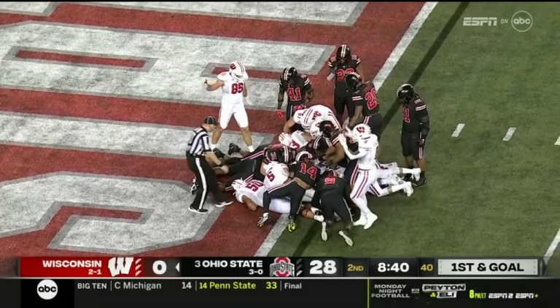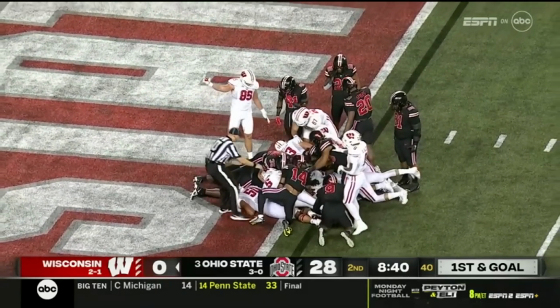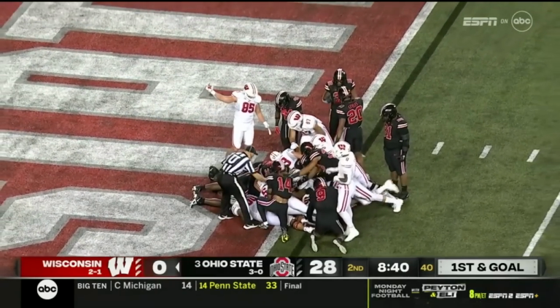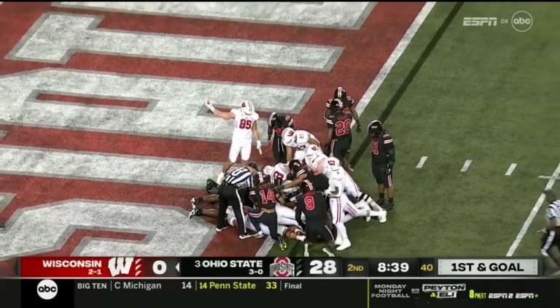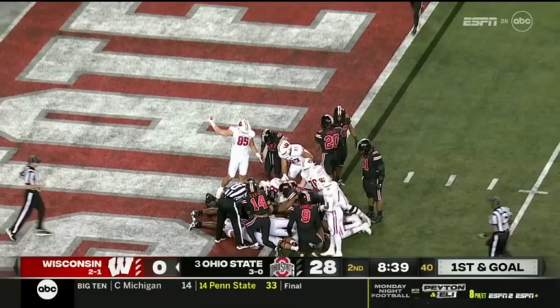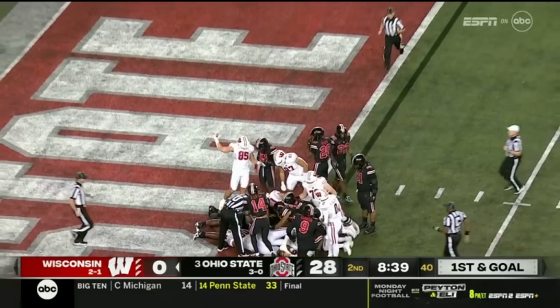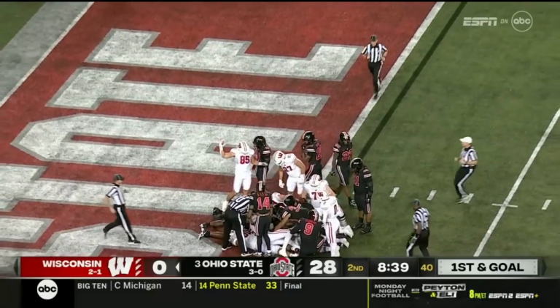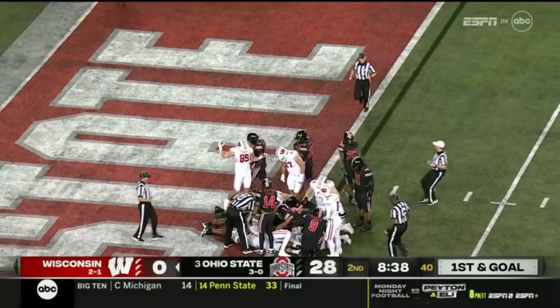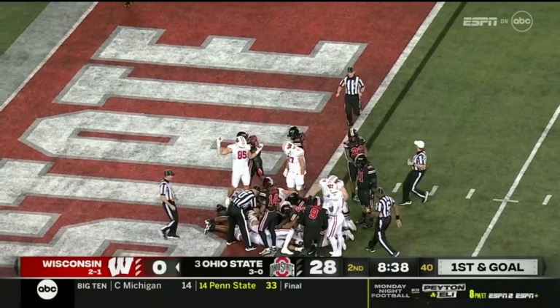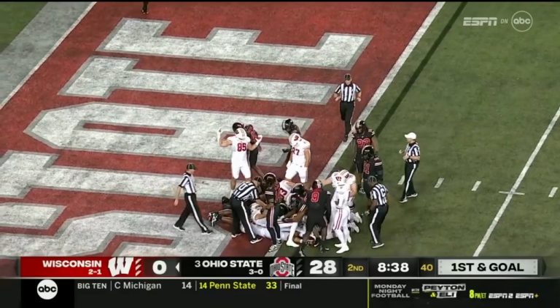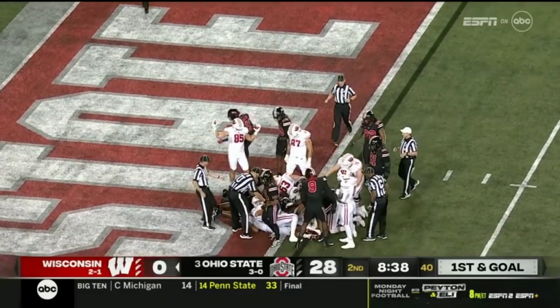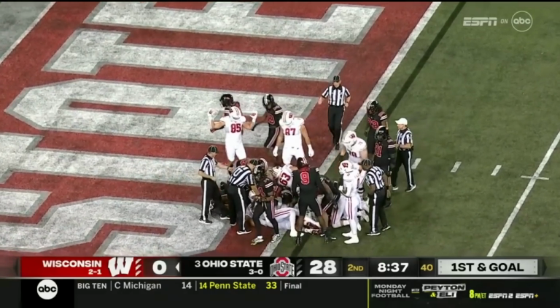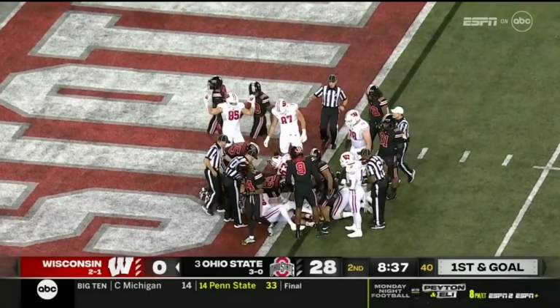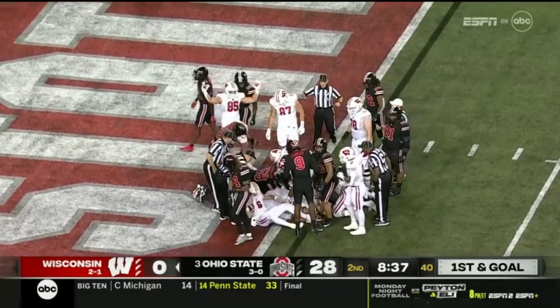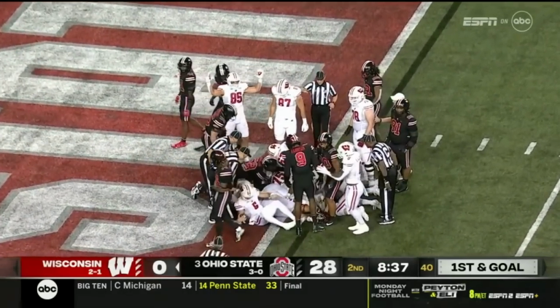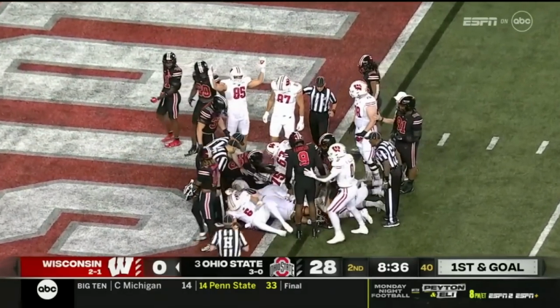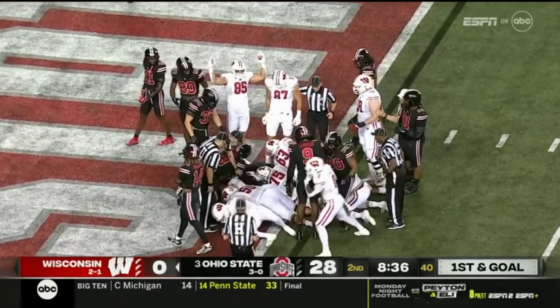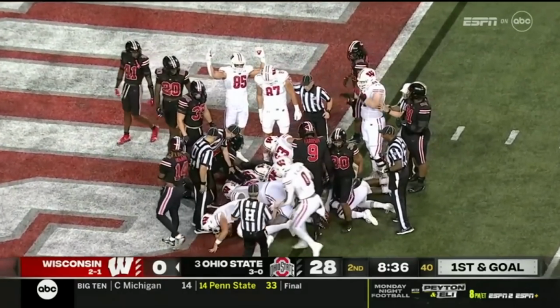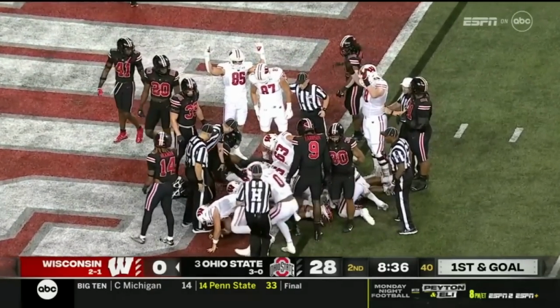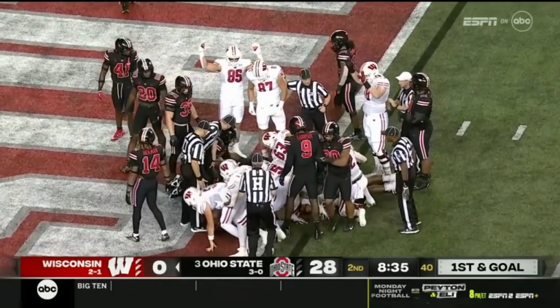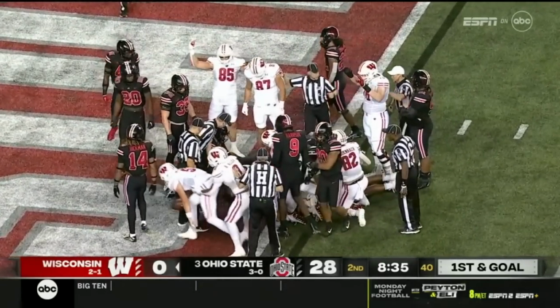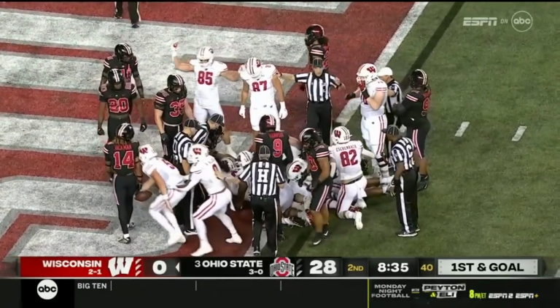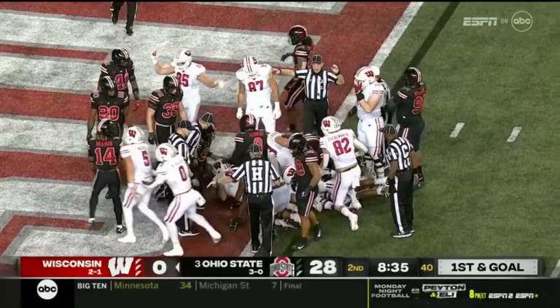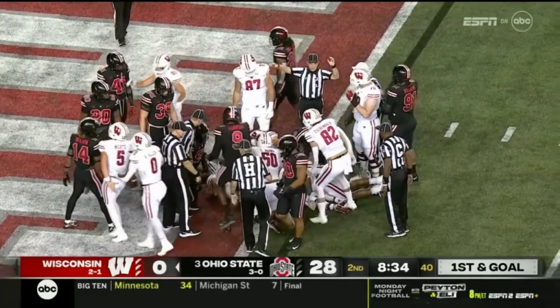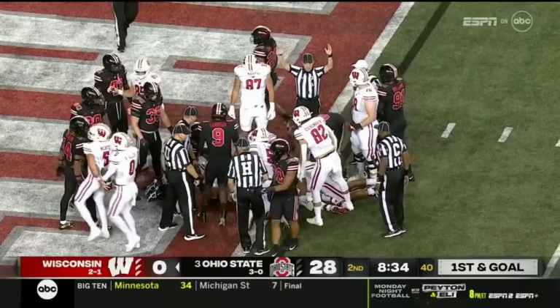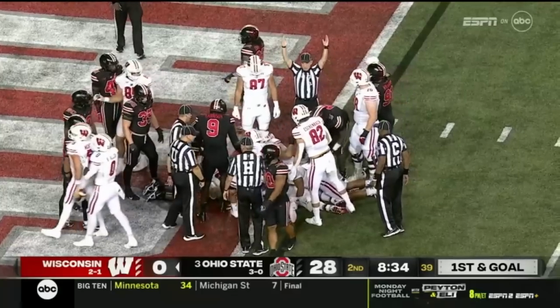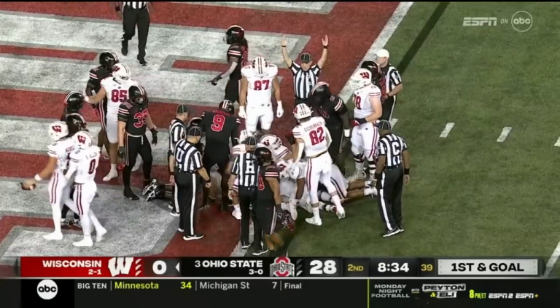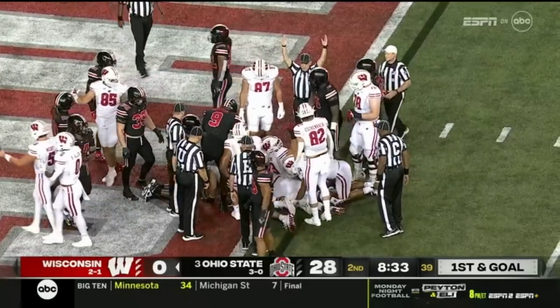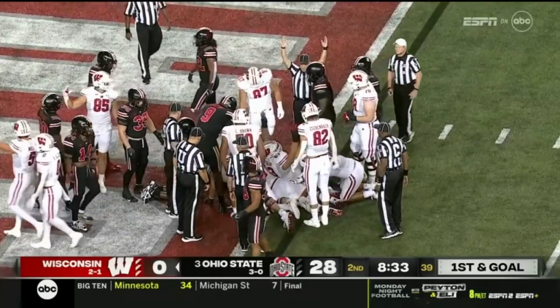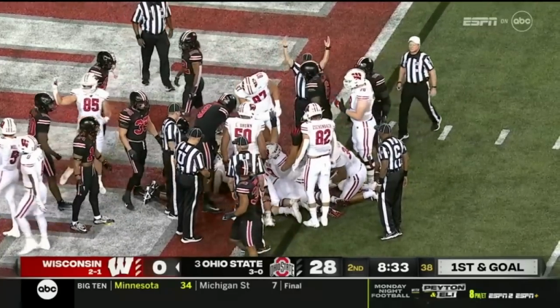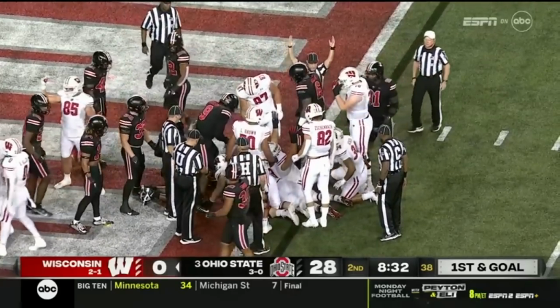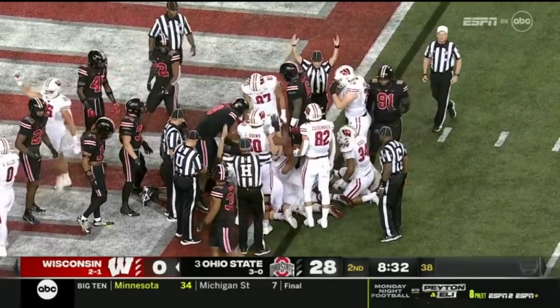And the Badgers finally crack the score column. Touchdown — finally.